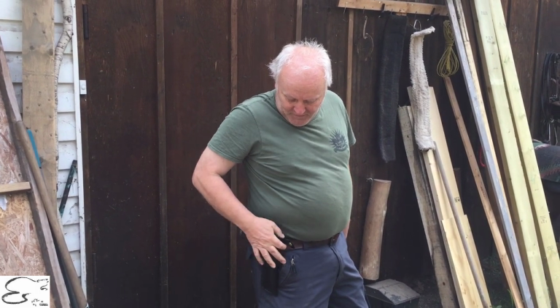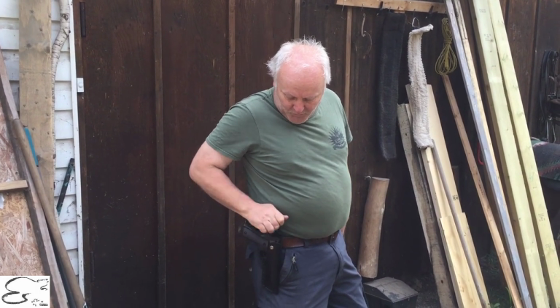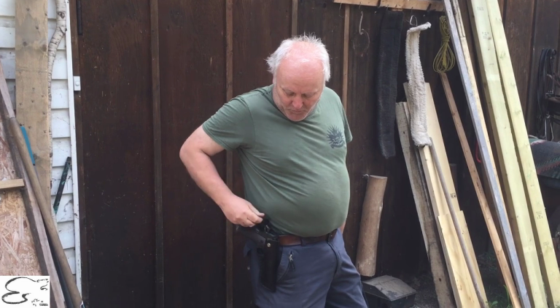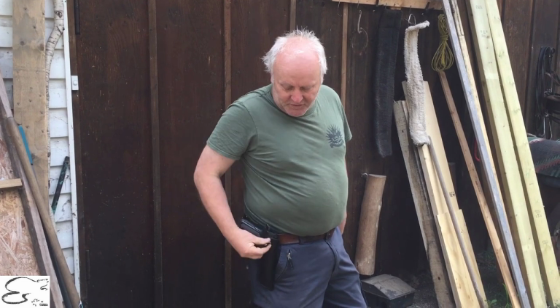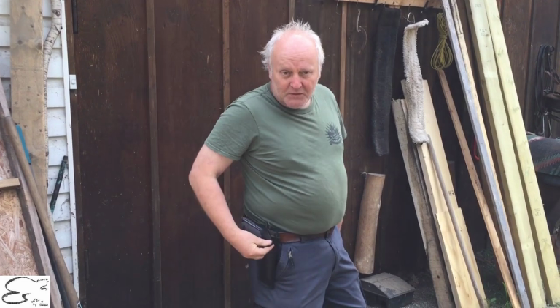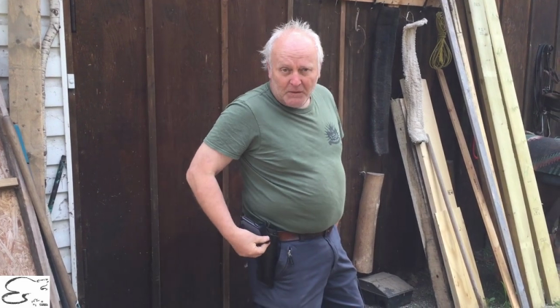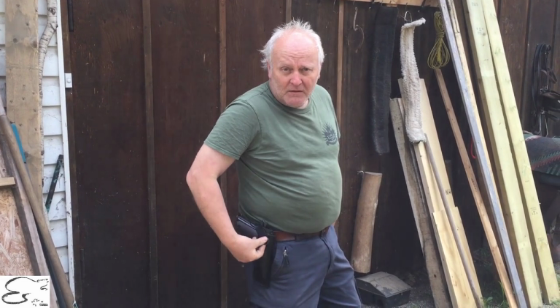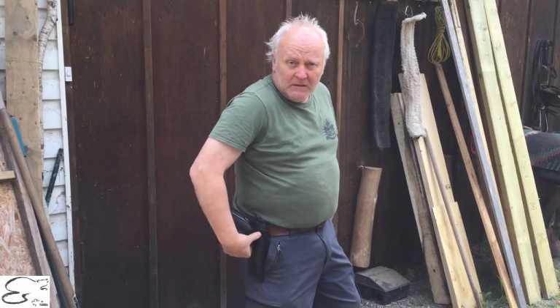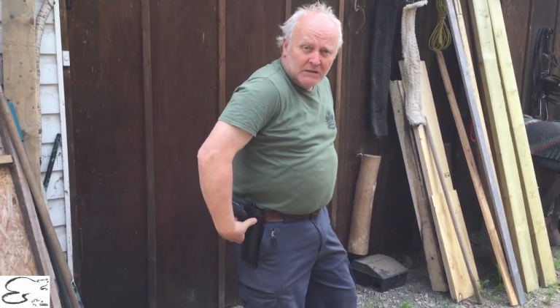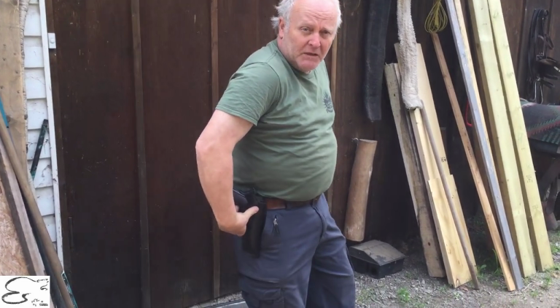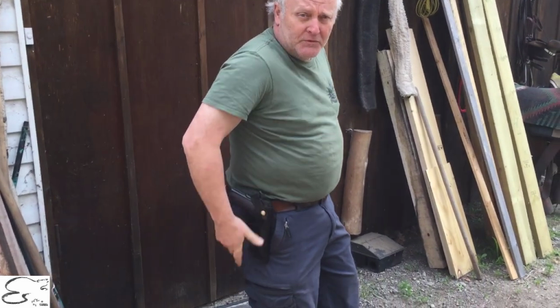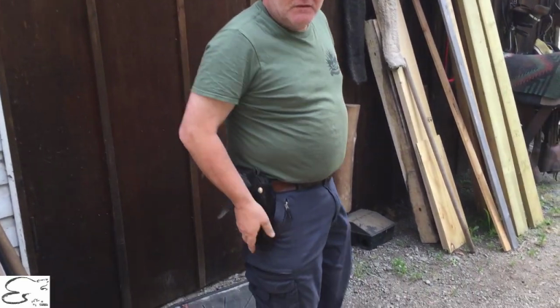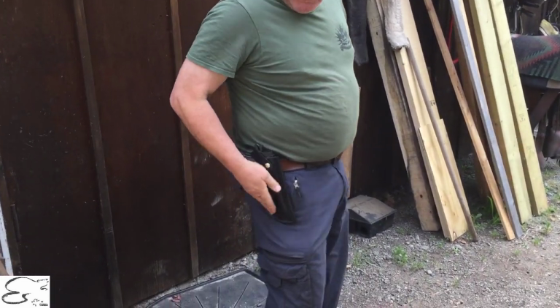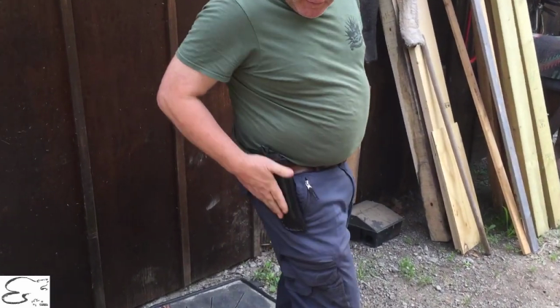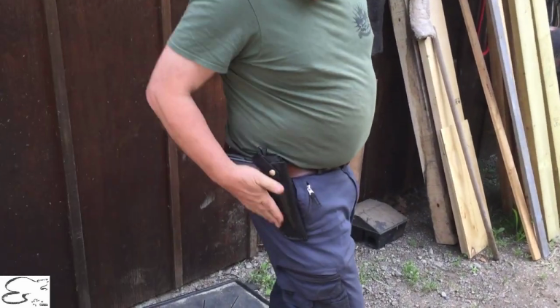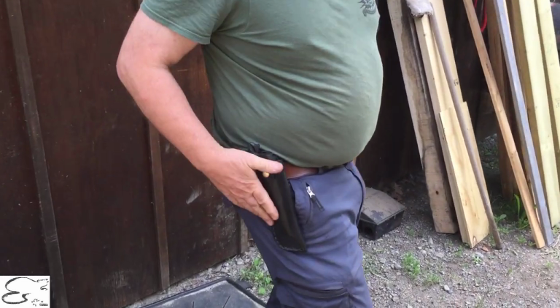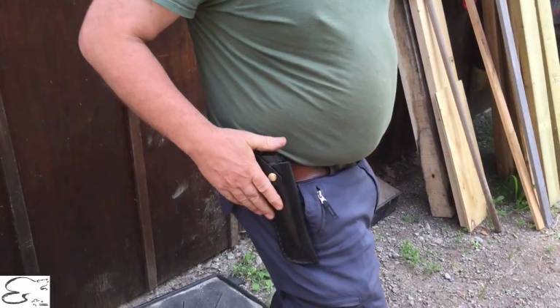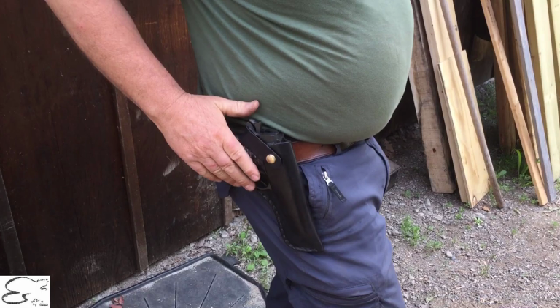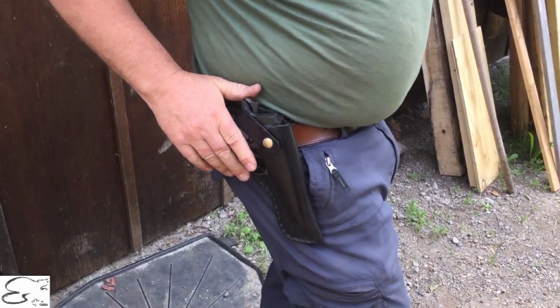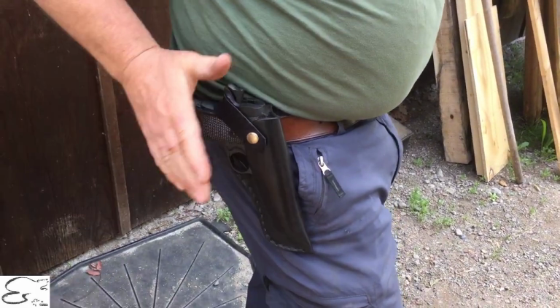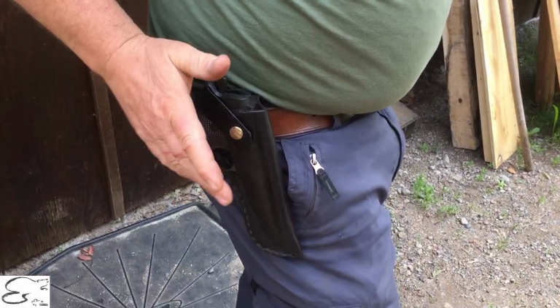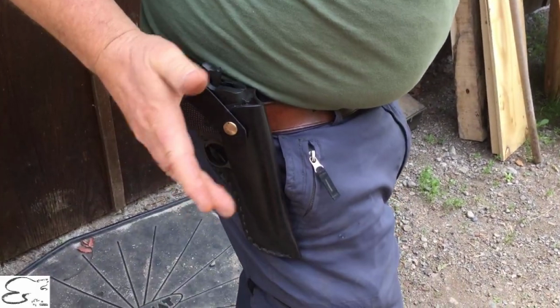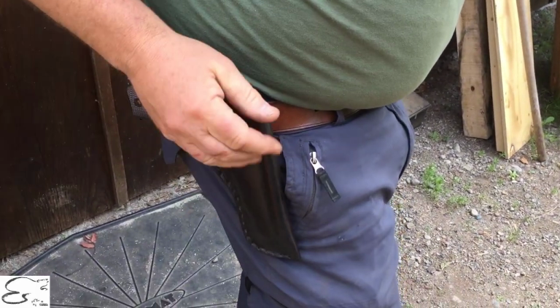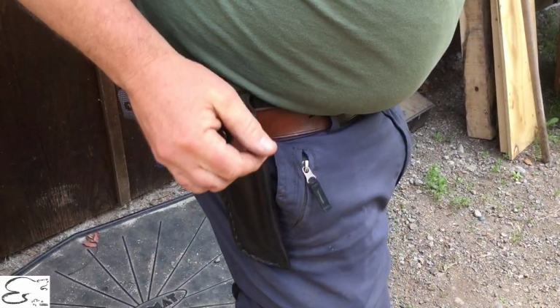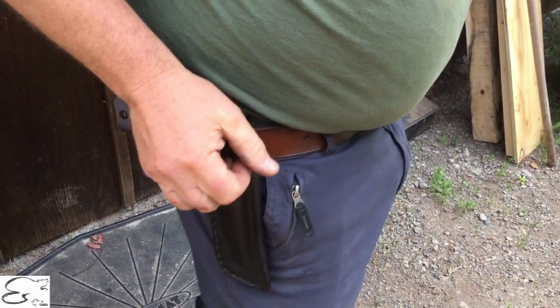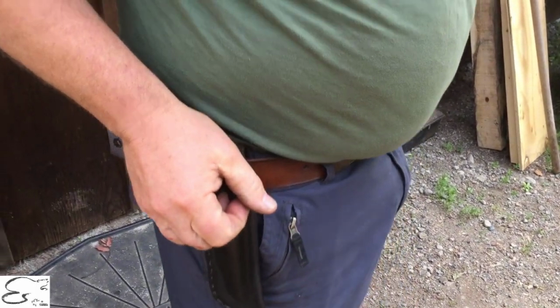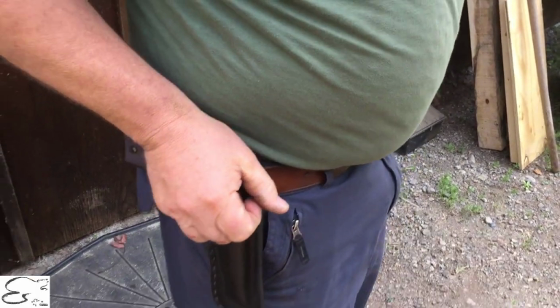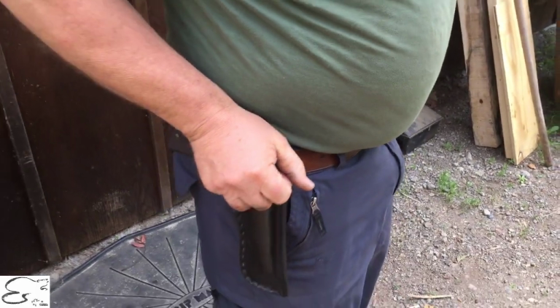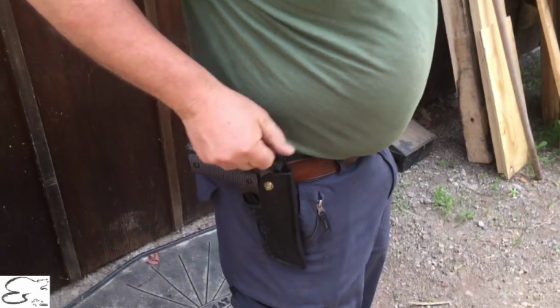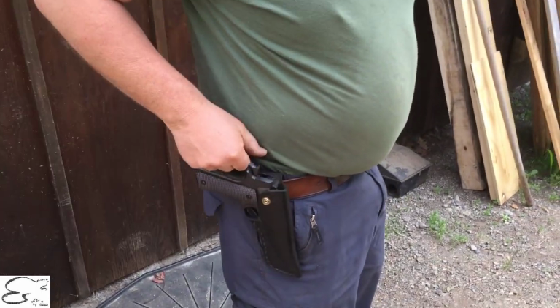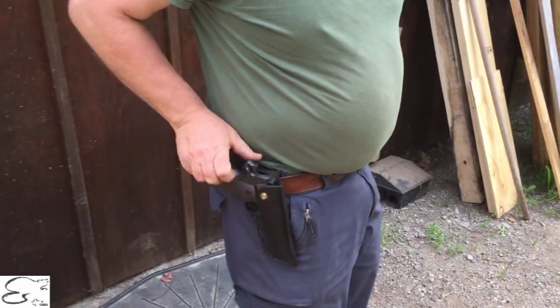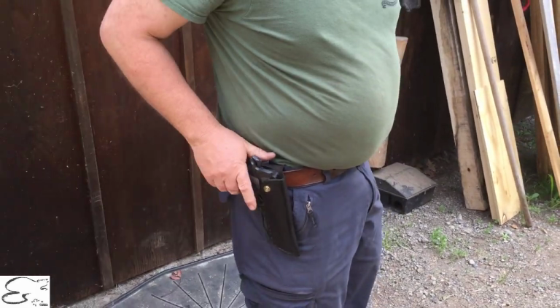This is one of our holsters that we do up here. We do a hip holster. This is a non-lined holster — a general purpose holster. A little bit more economical.